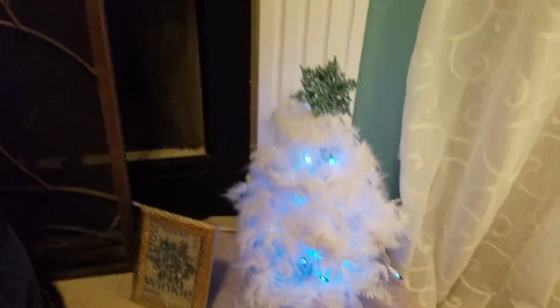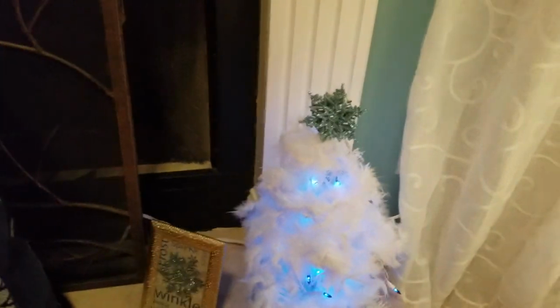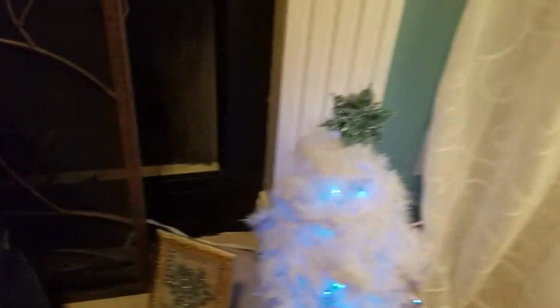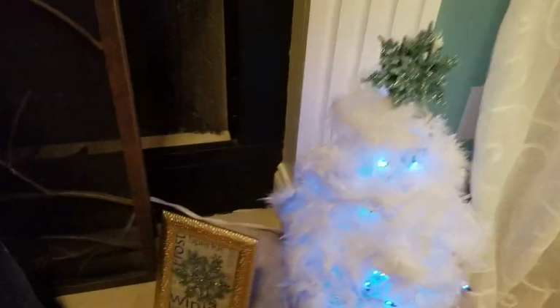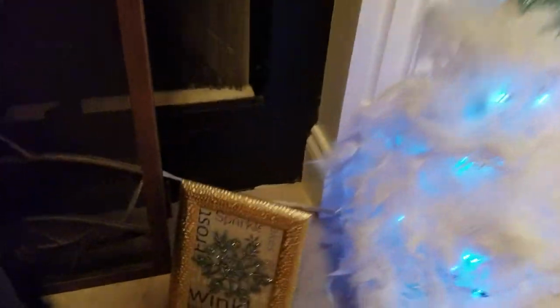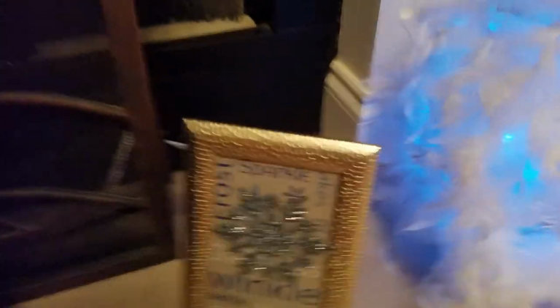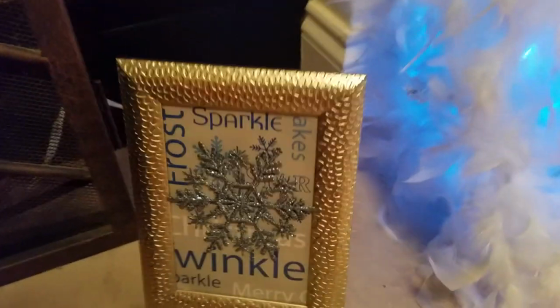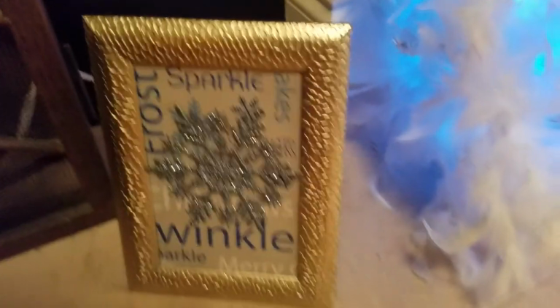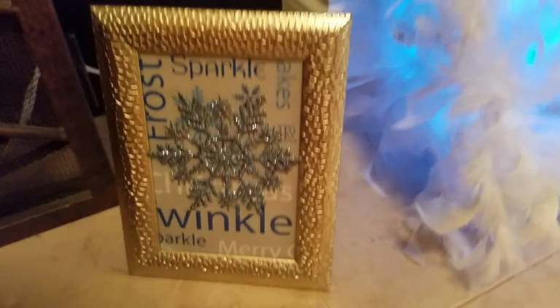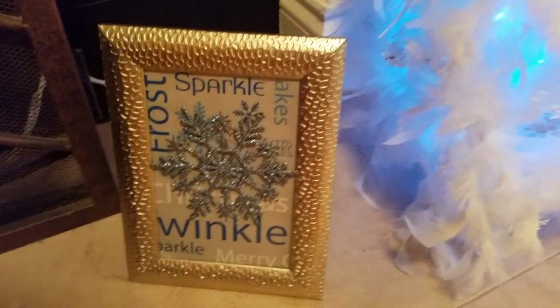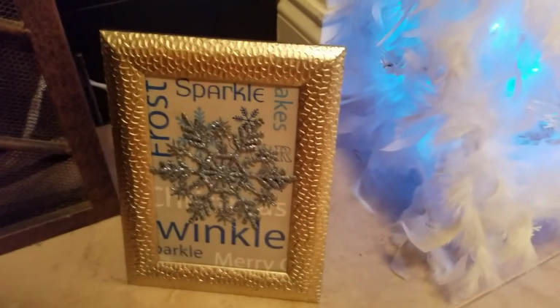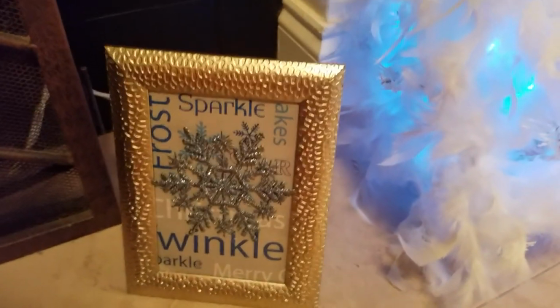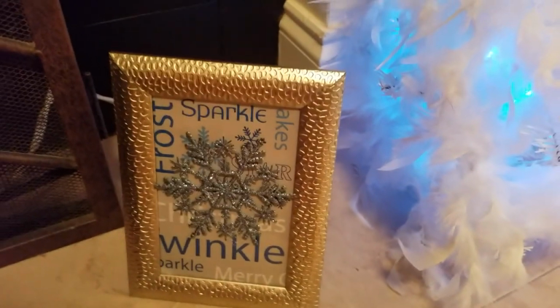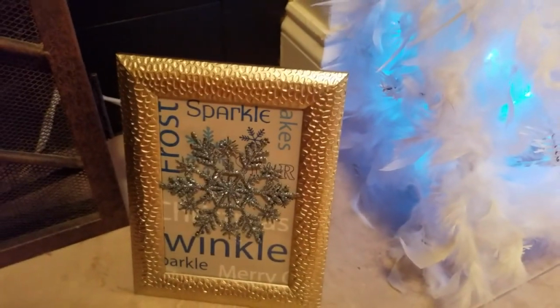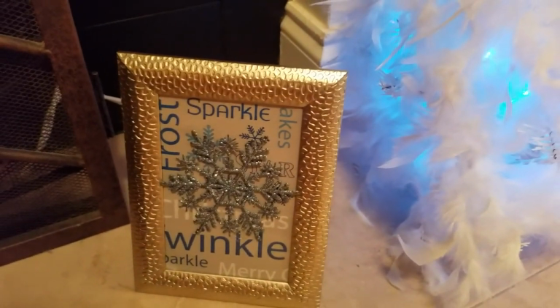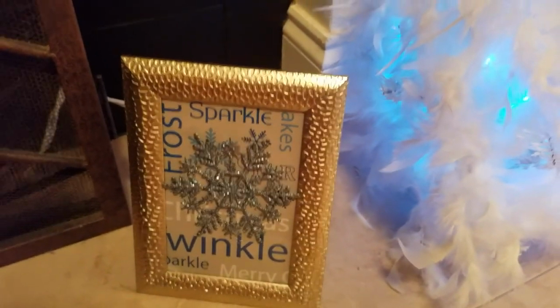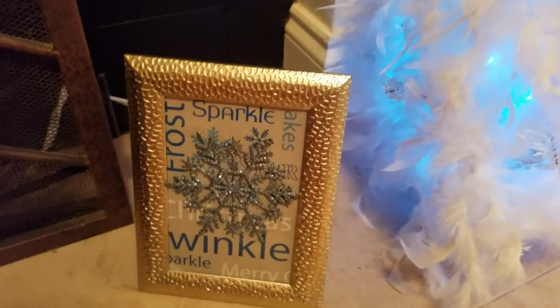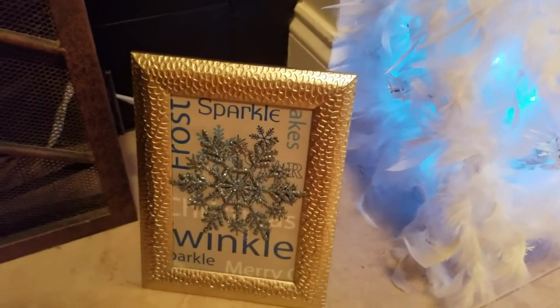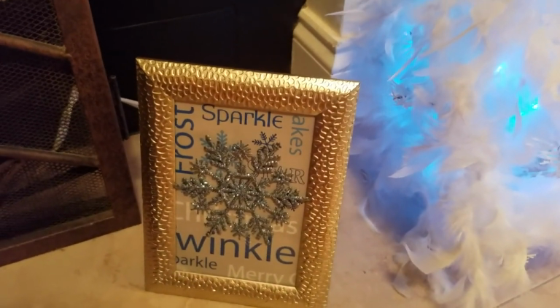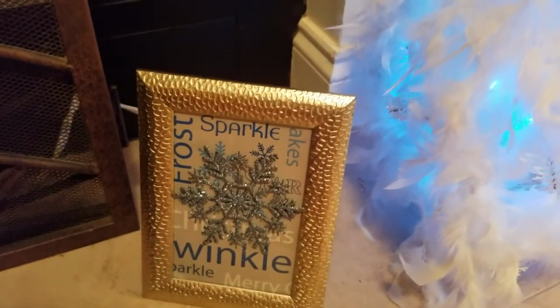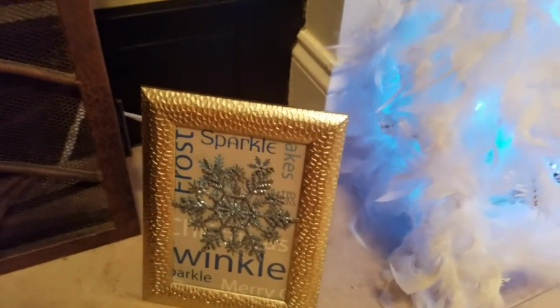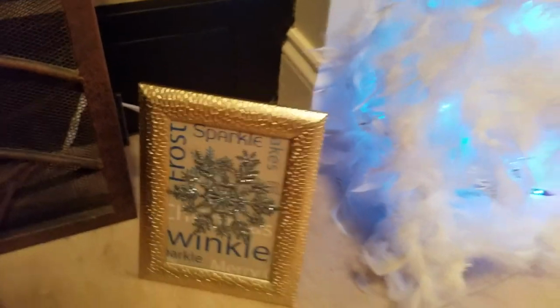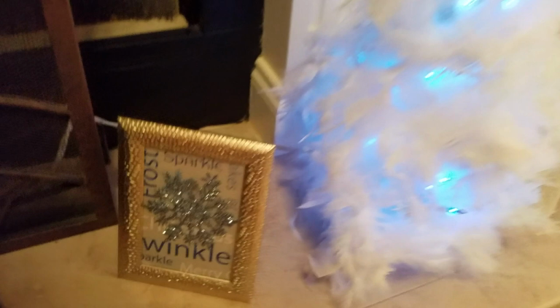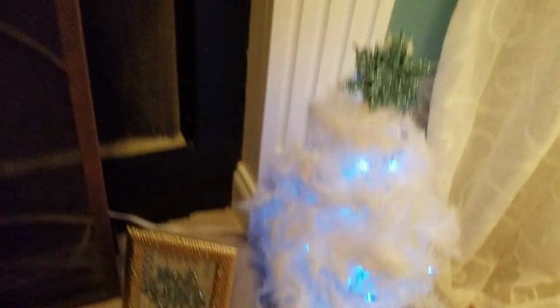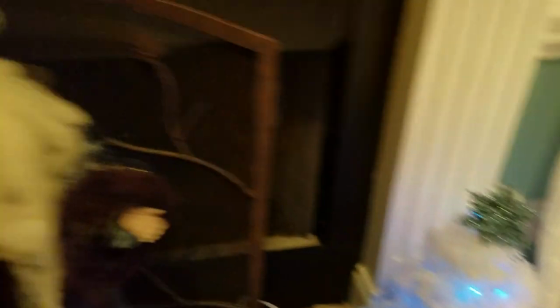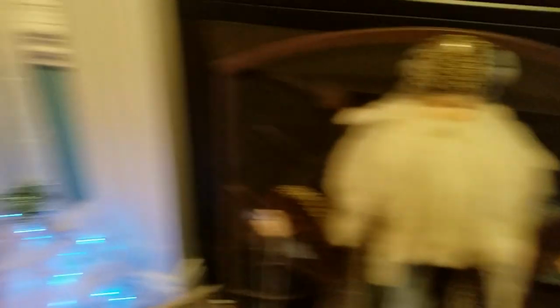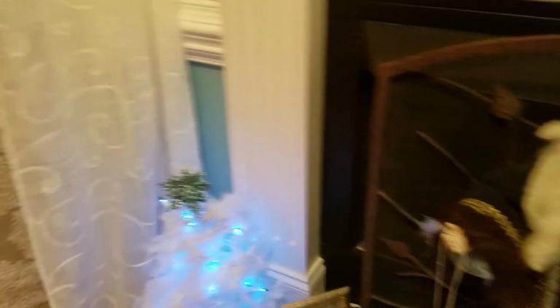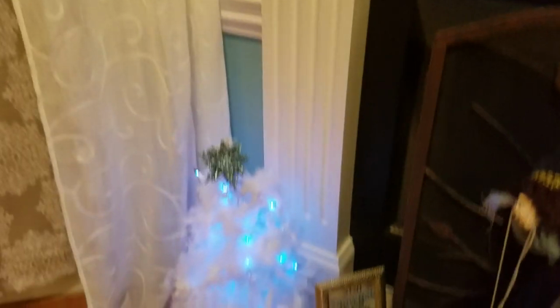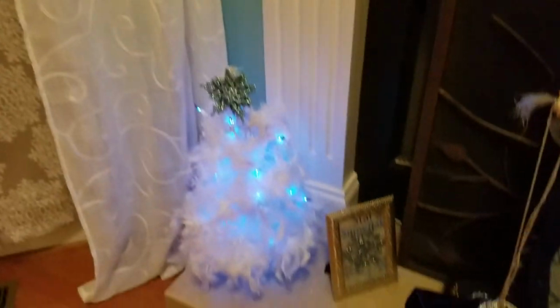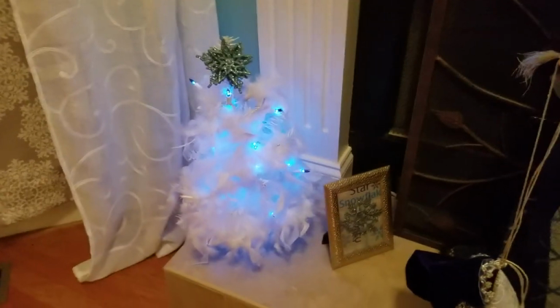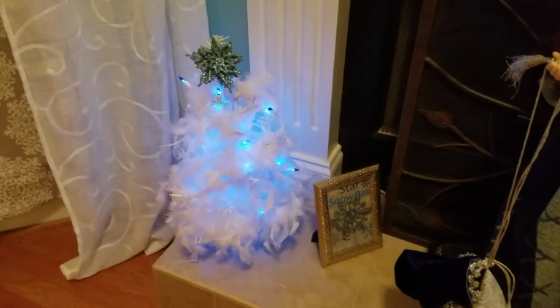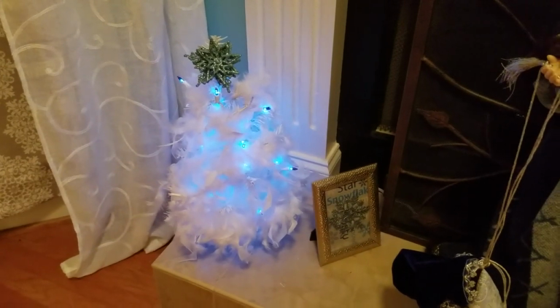I did another DIY on these picture frames with the wrapping paper and the ornament. I did two of those. See, there's another little tree over there.